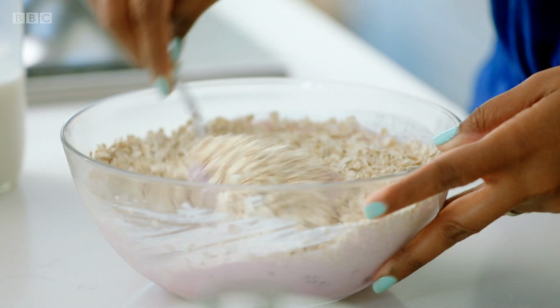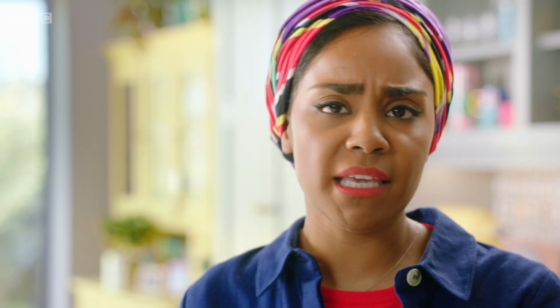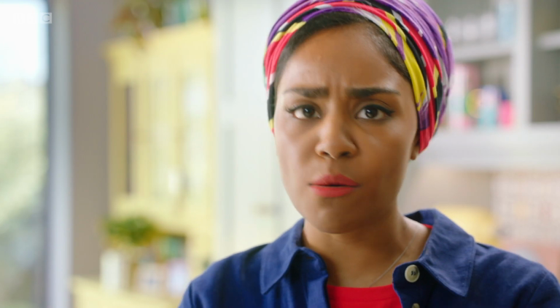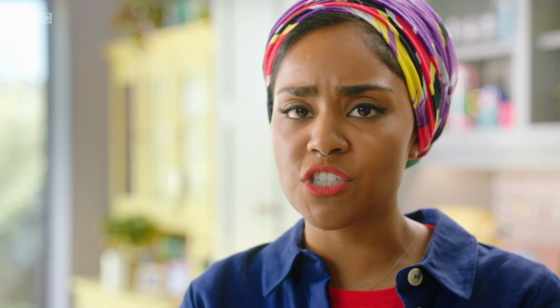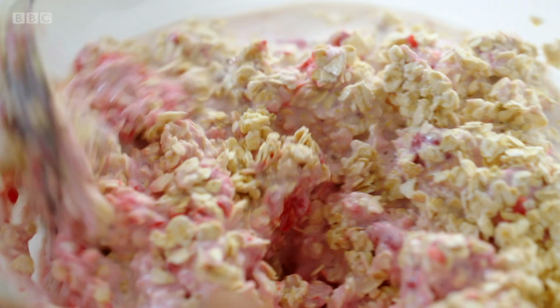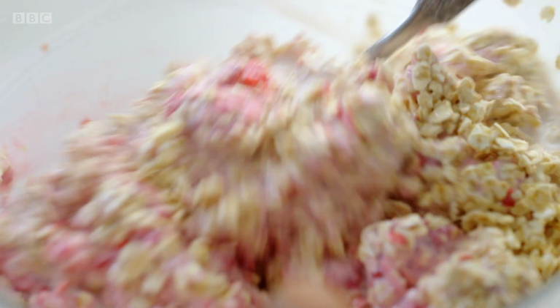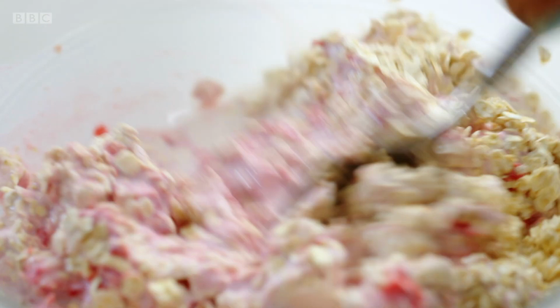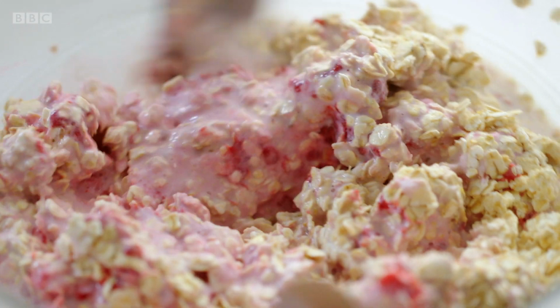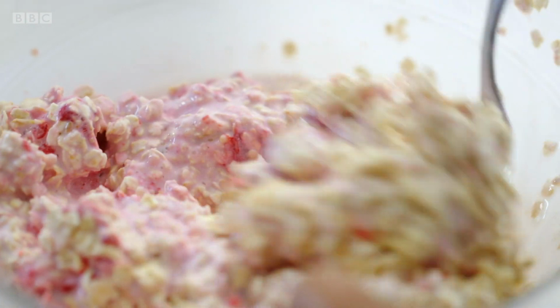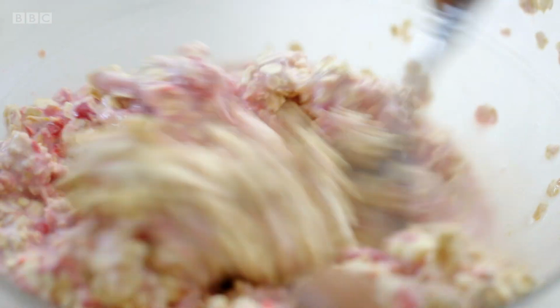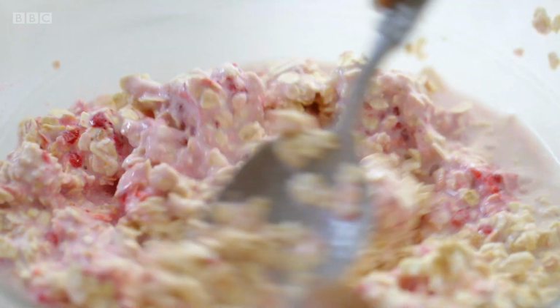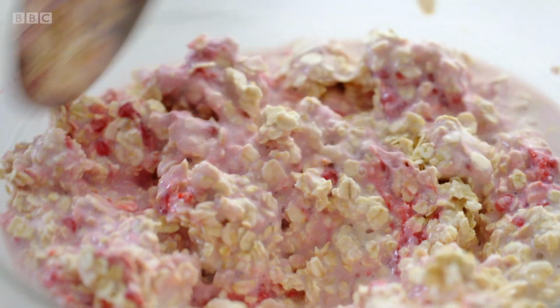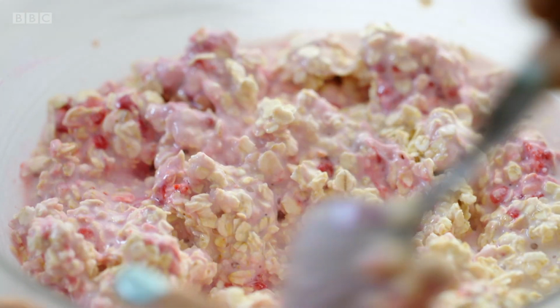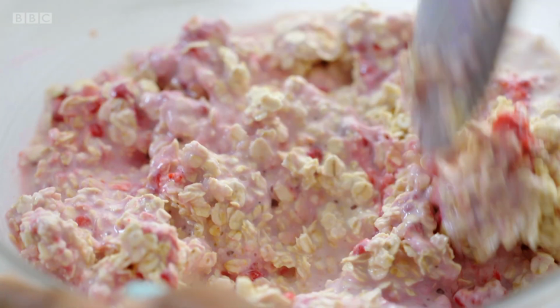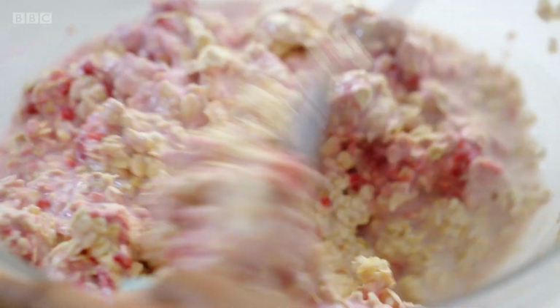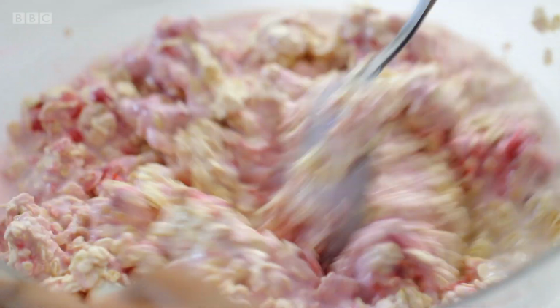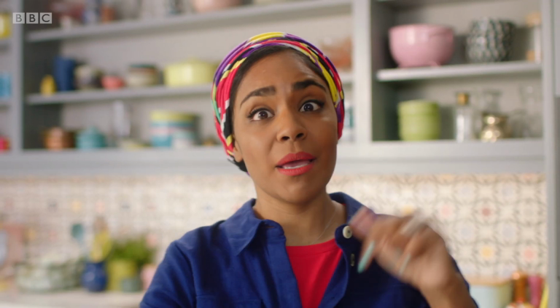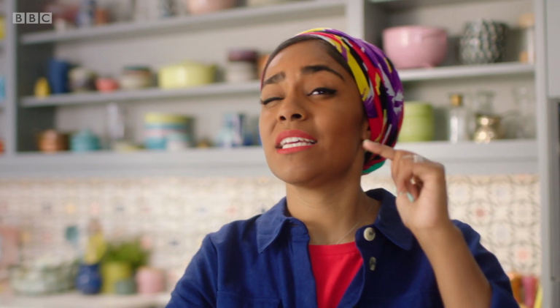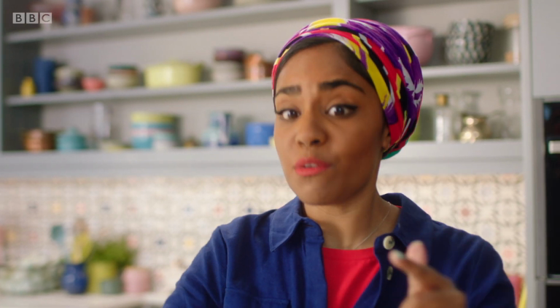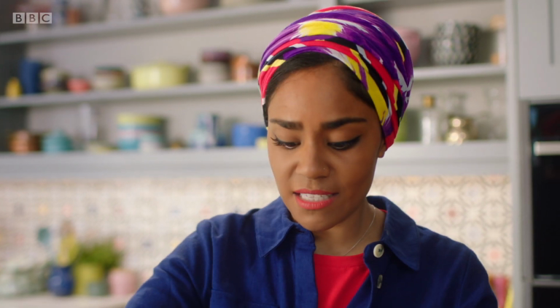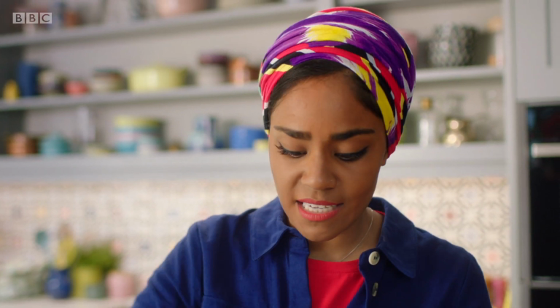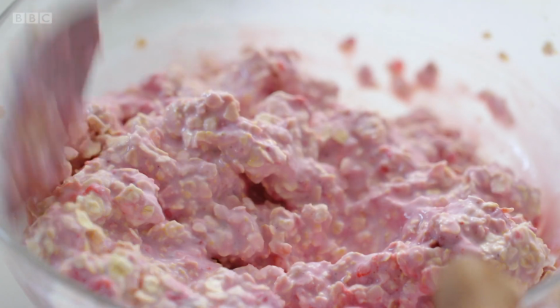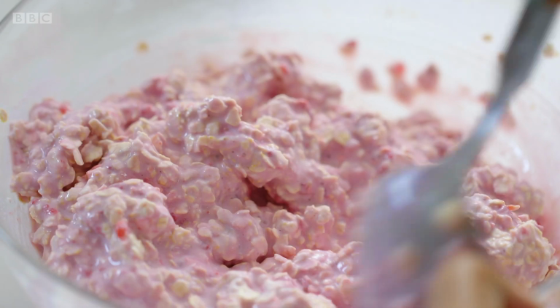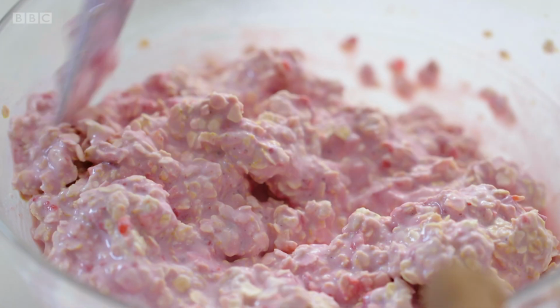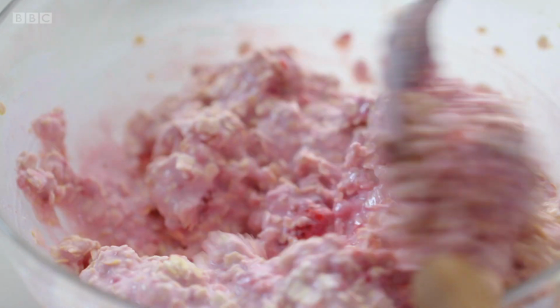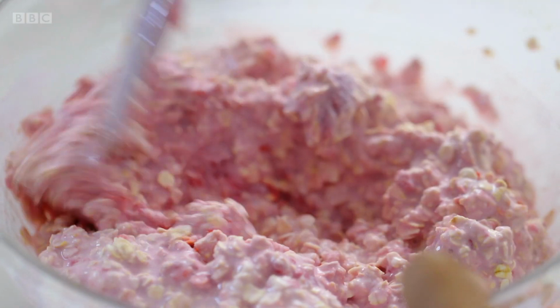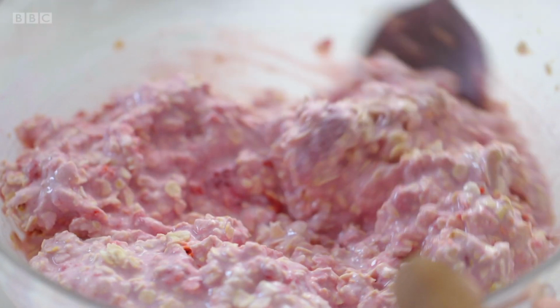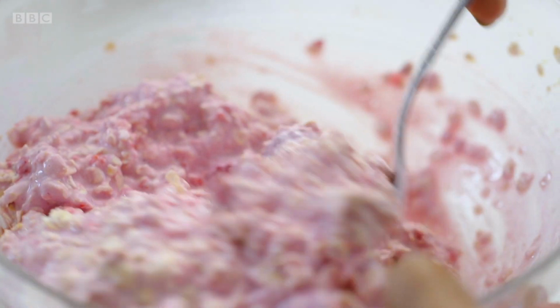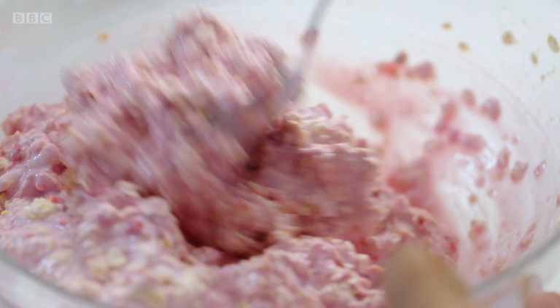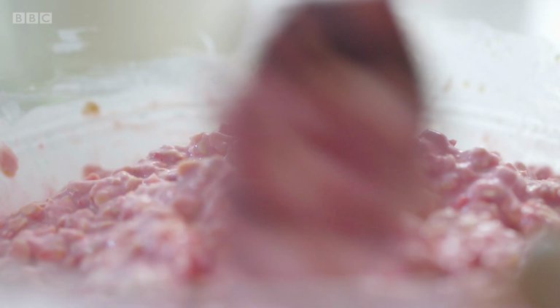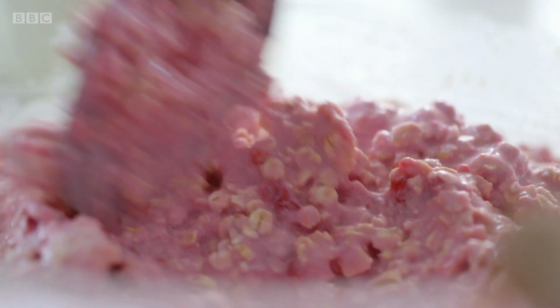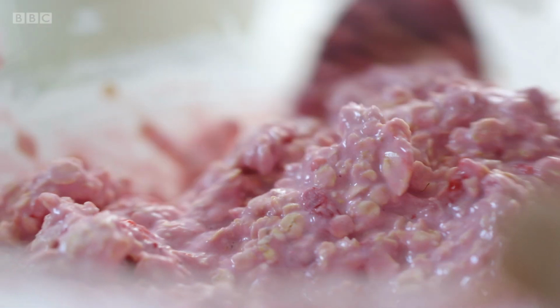Then 150g of porridge oats. I love making hot porridge in the morning, but this is even faster, even quicker. It'll taste good tomorrow, but it'll taste even better the next day. Breakfast two done — and that means a lie-in for me tomorrow.